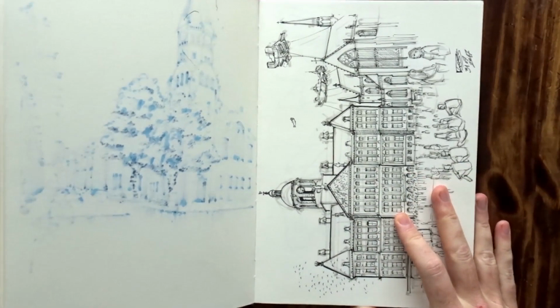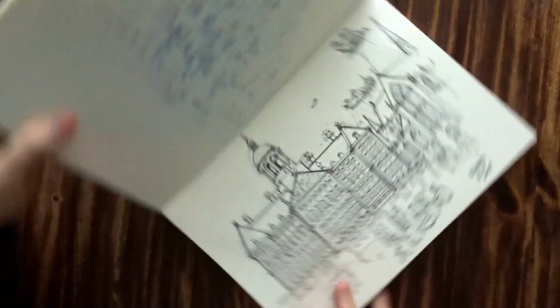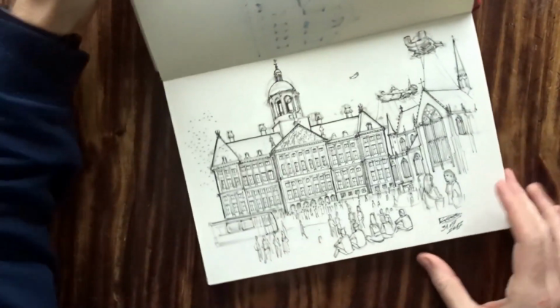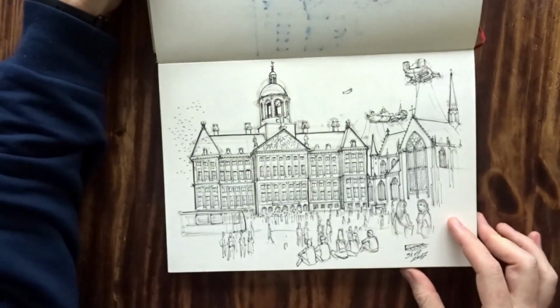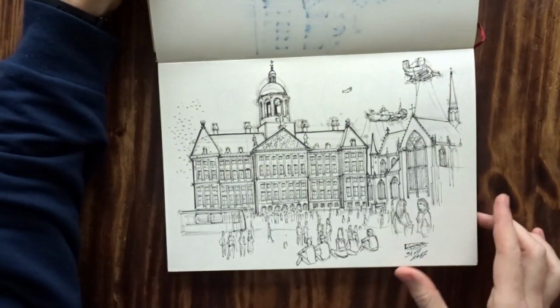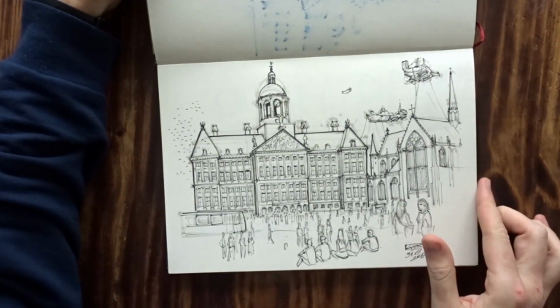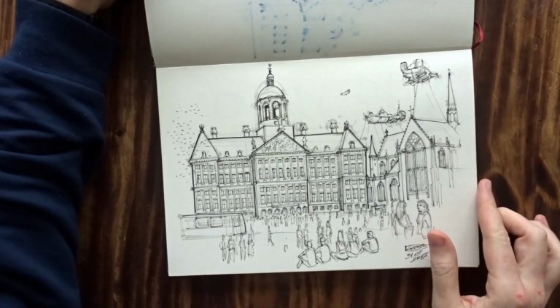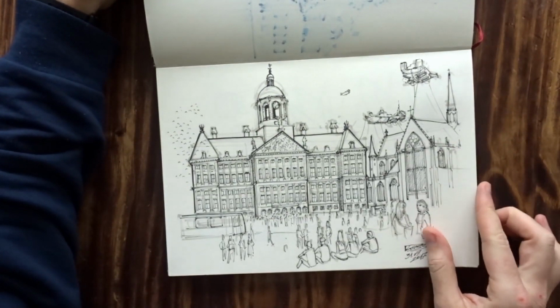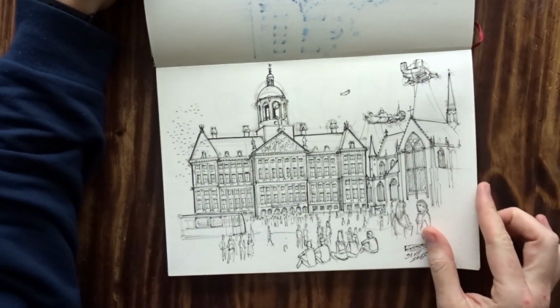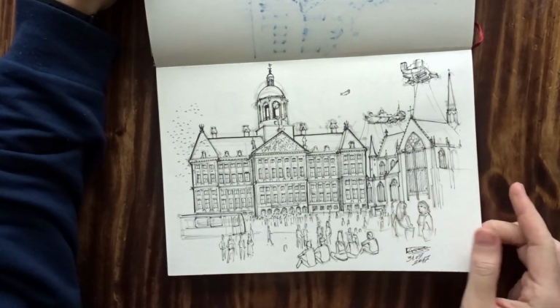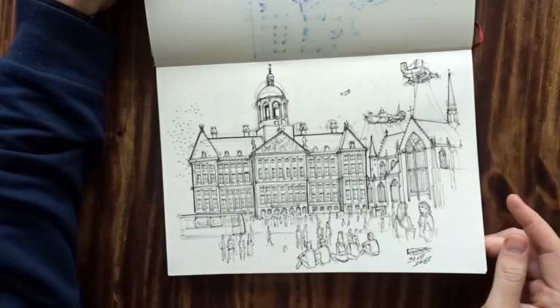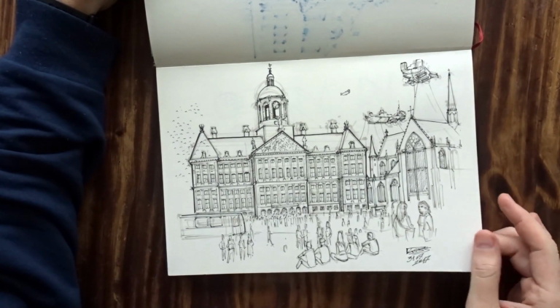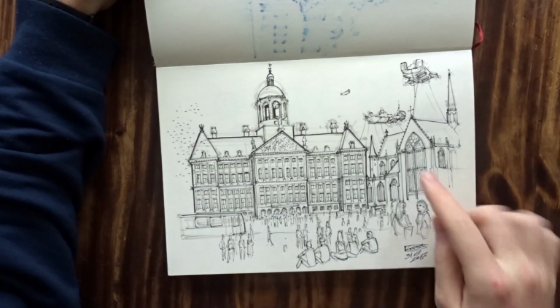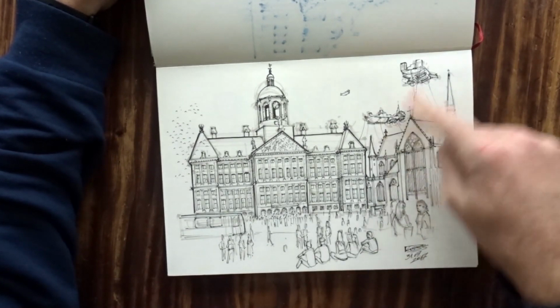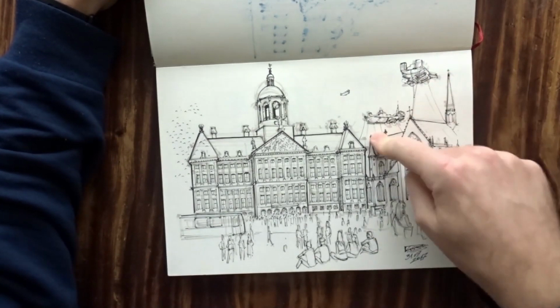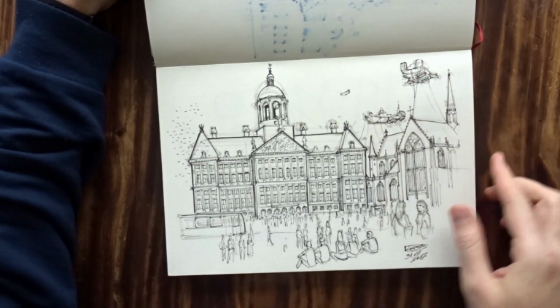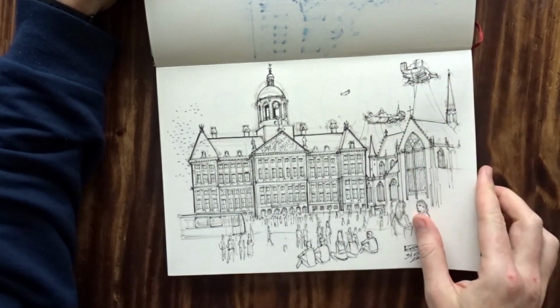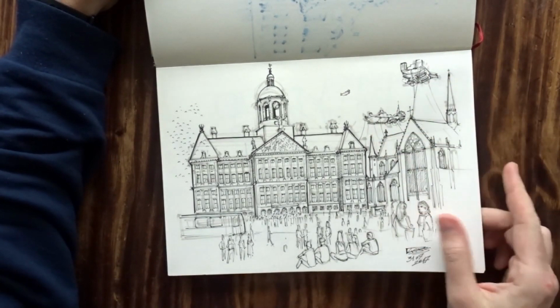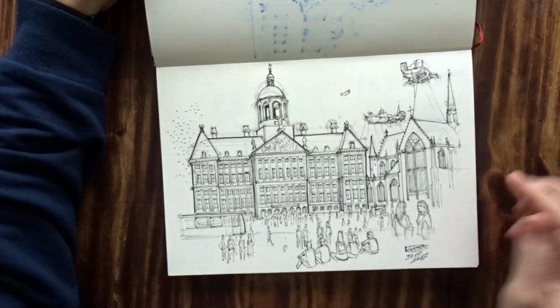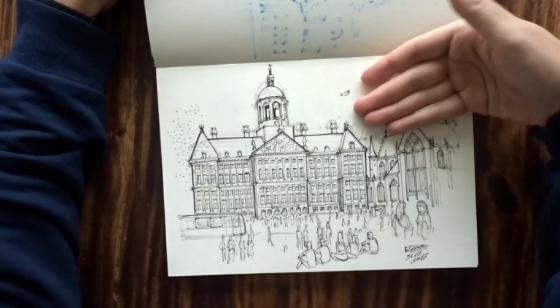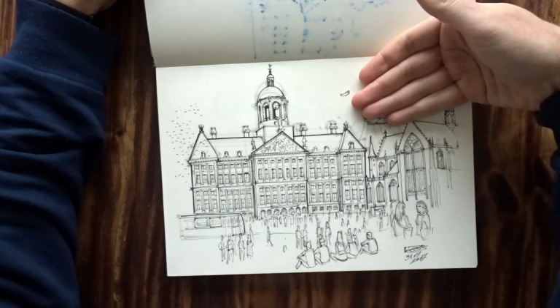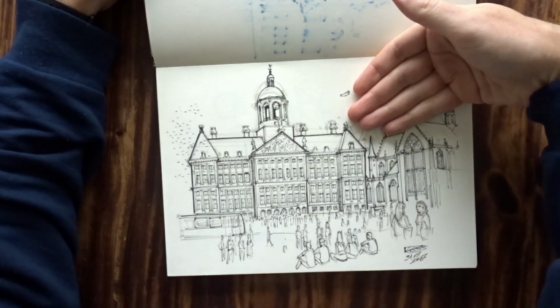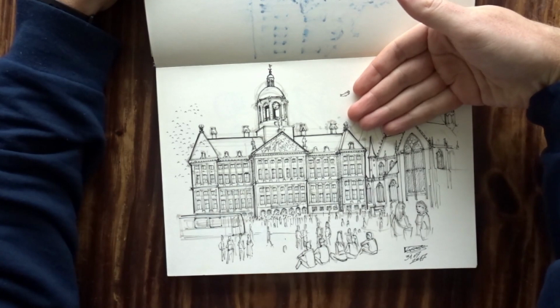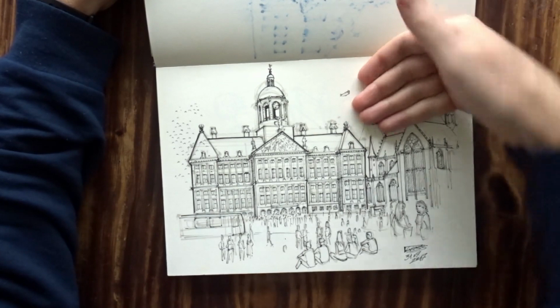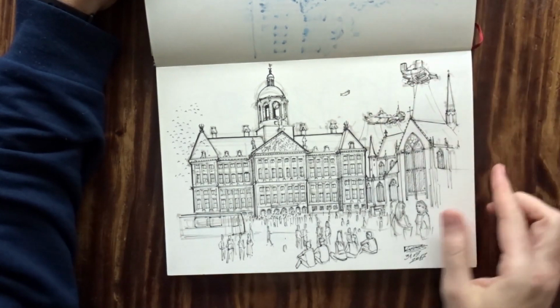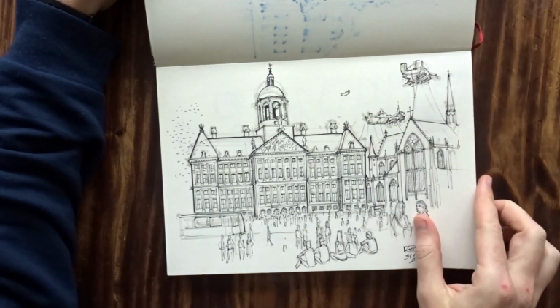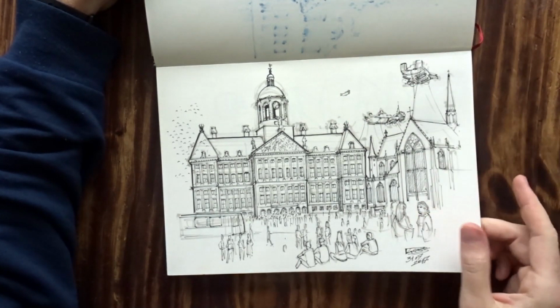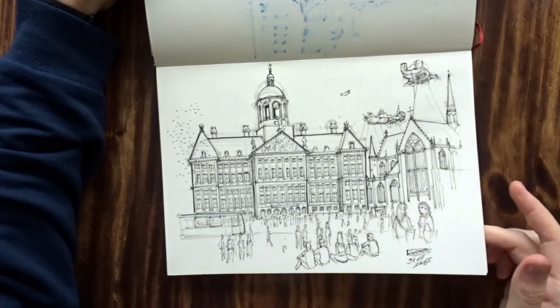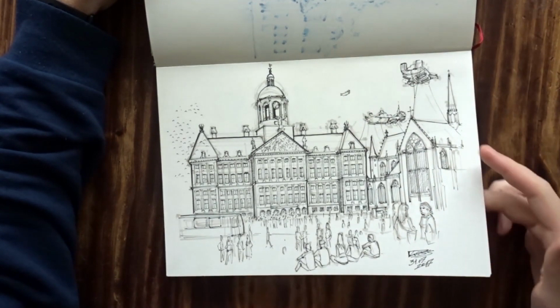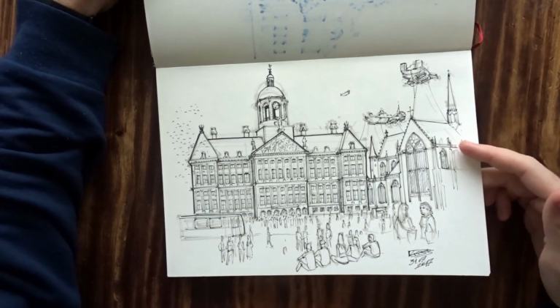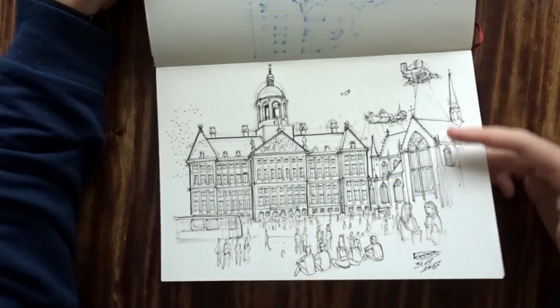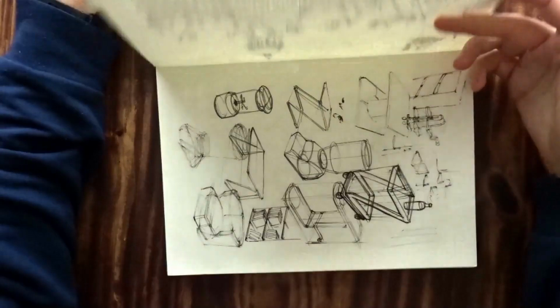And then this is Dam Square in Amsterdam — if you've been there, you probably know. And again, I just added two spaceships. It would work perfectly without the spaceships, but I needed to add something — I don't know why.